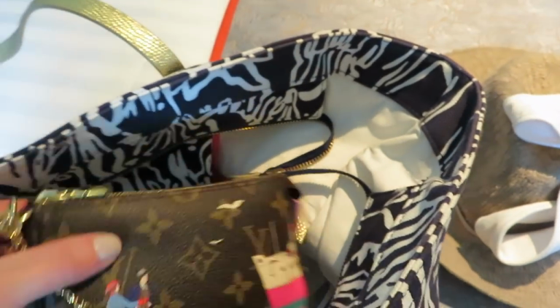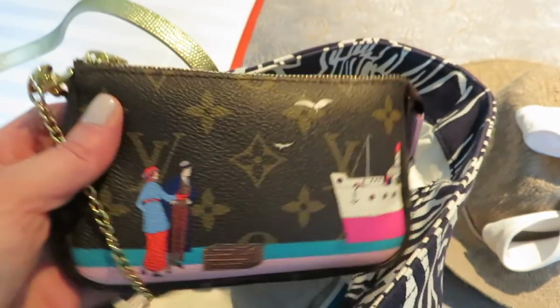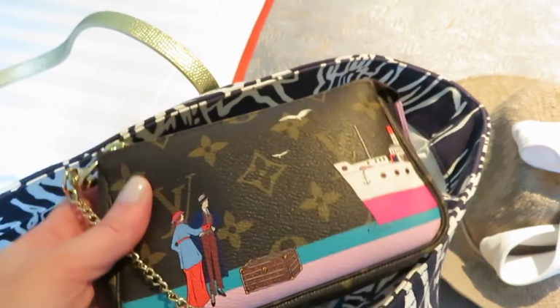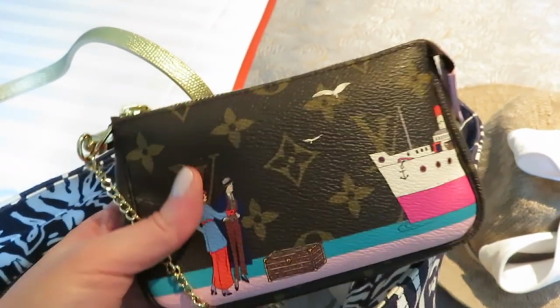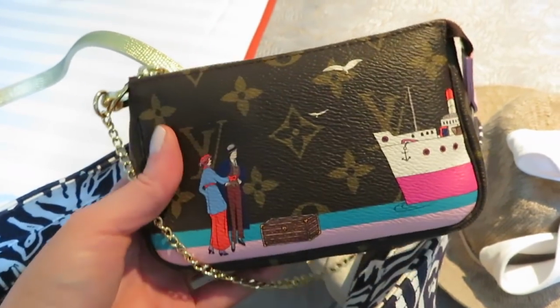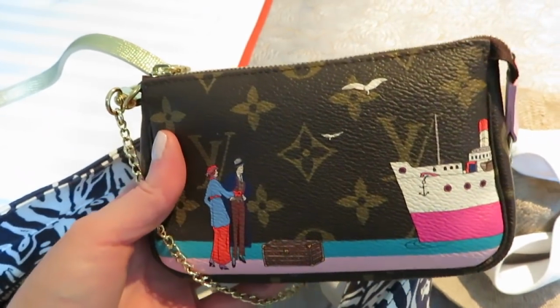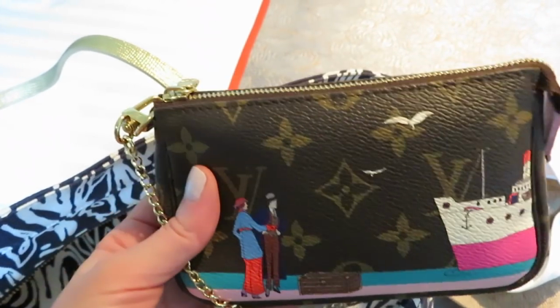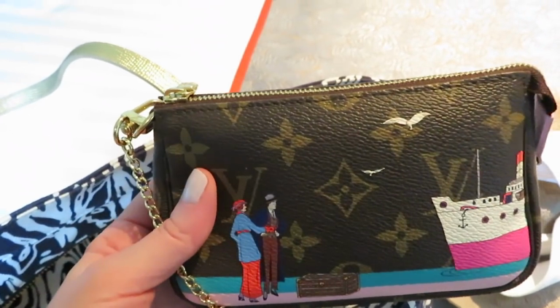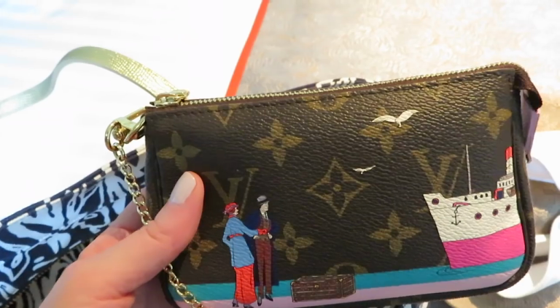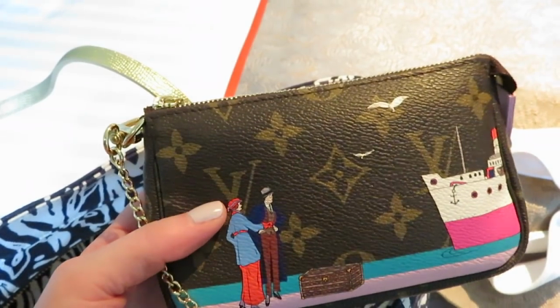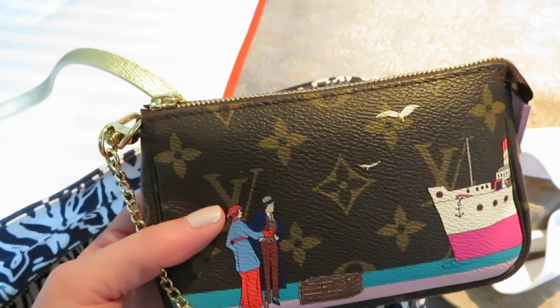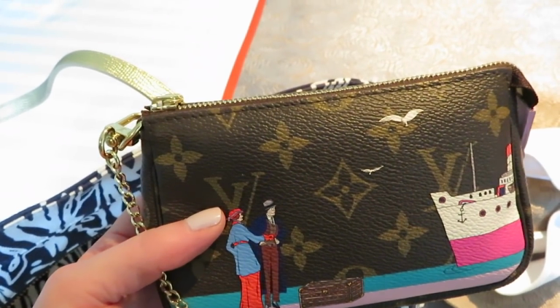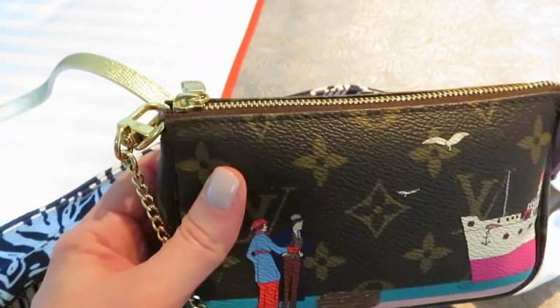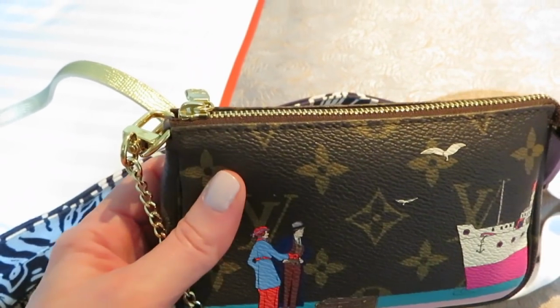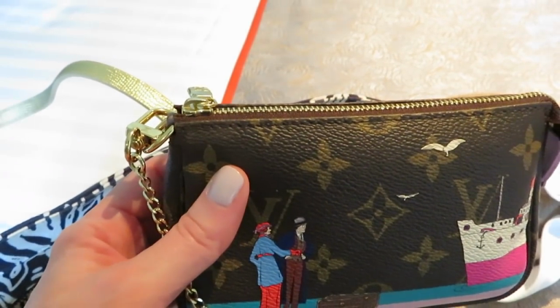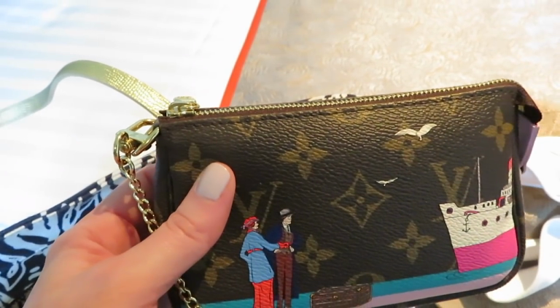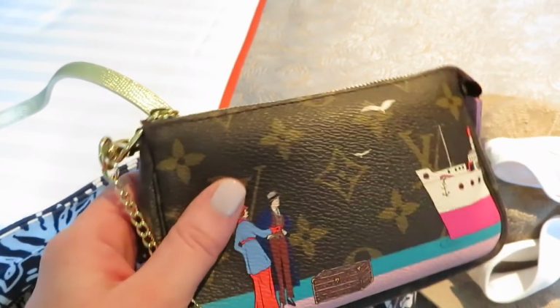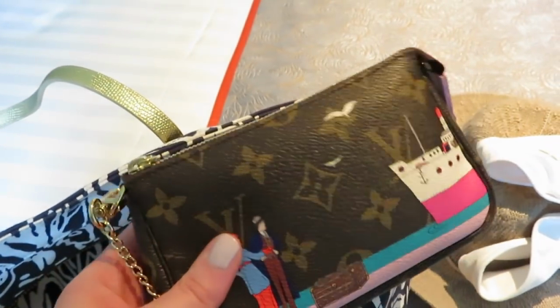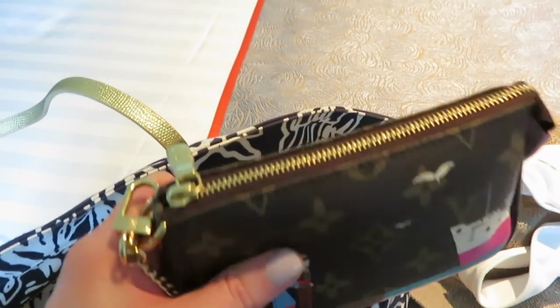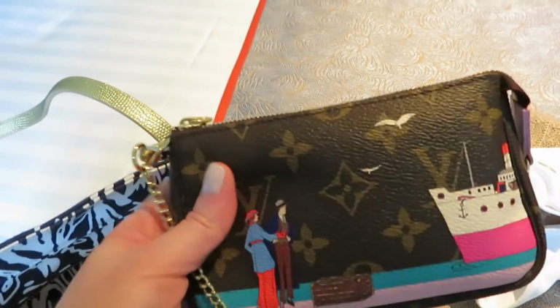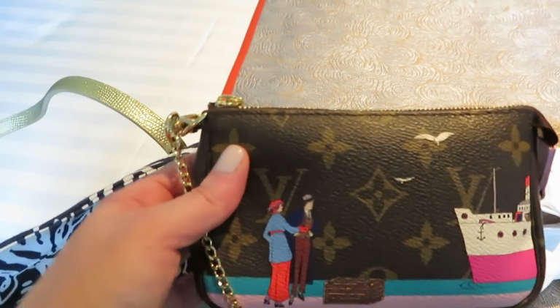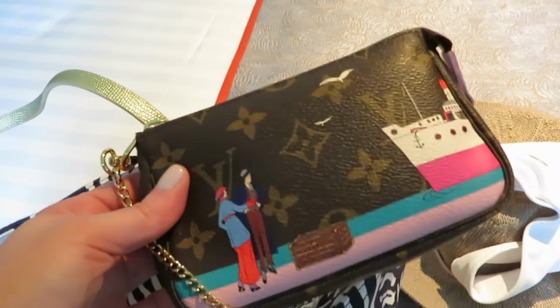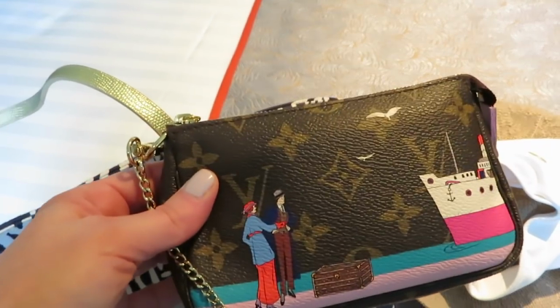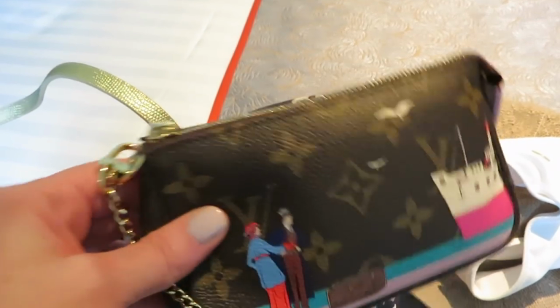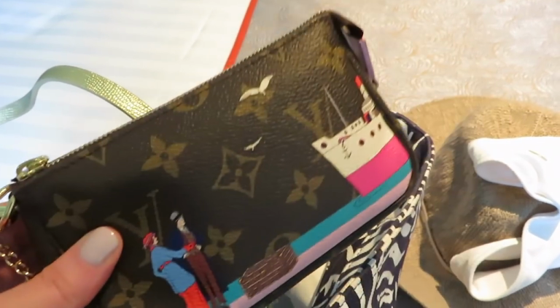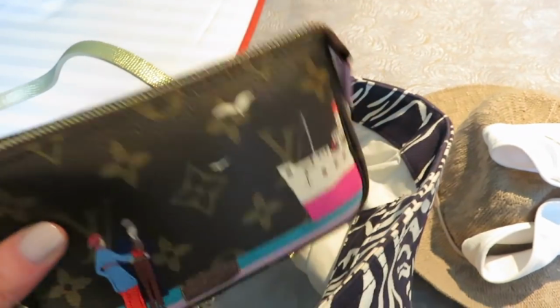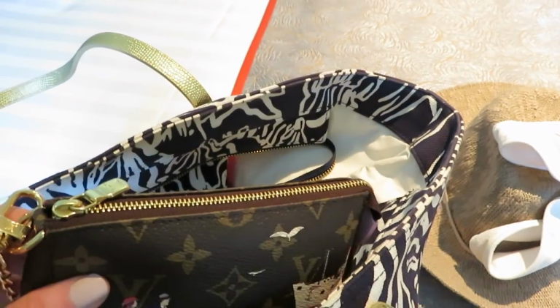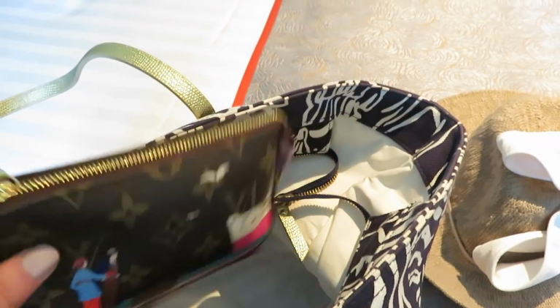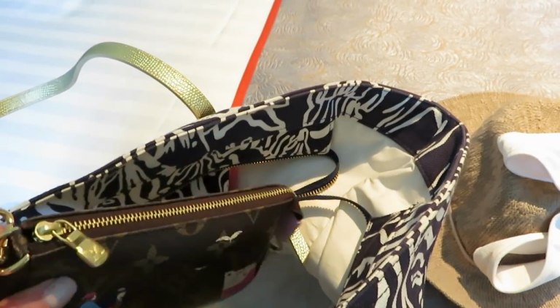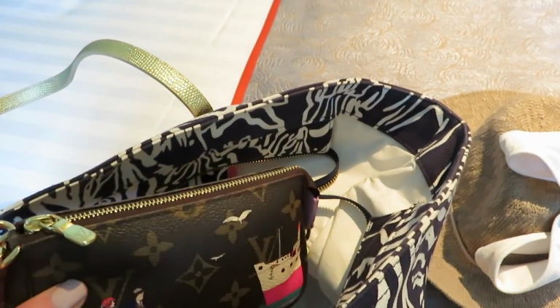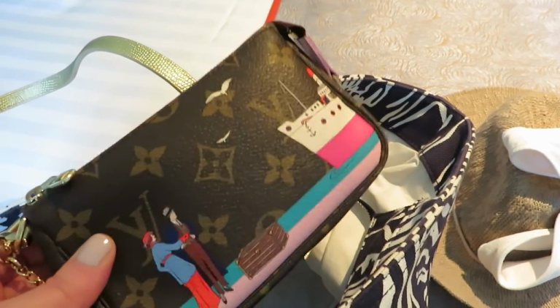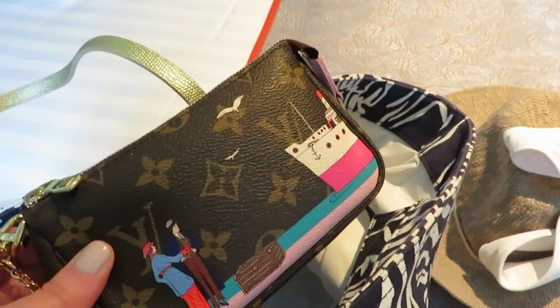I have my little Louis Vuitton cruise bag here, and I usually just keep hand cream, lip balm, Kleenex, things like that in it. This is one of those things that just goes in my carry-on on a plane, and since this was my actual carry-on, I just kept it in this bag.